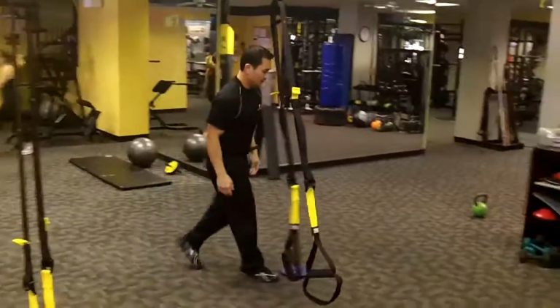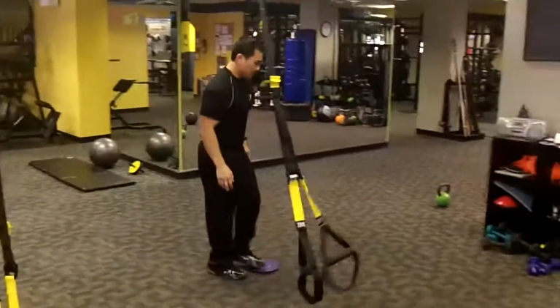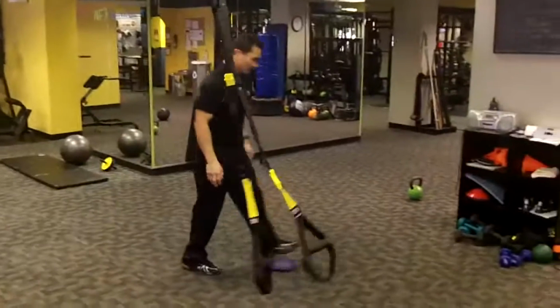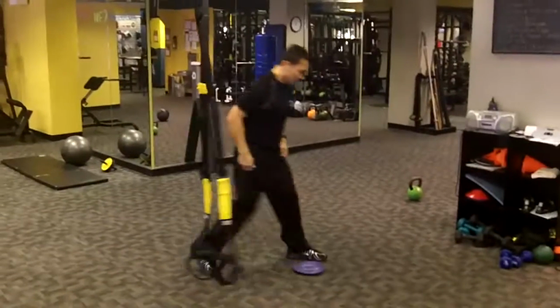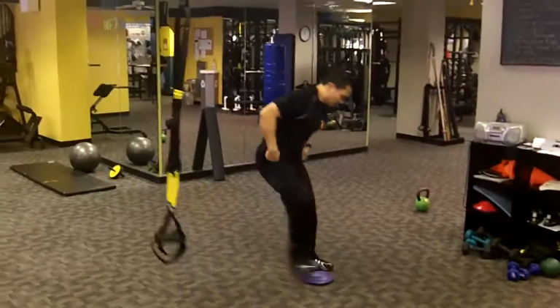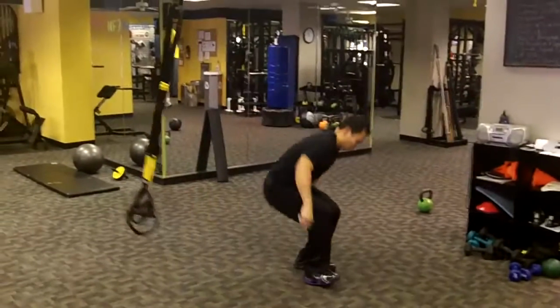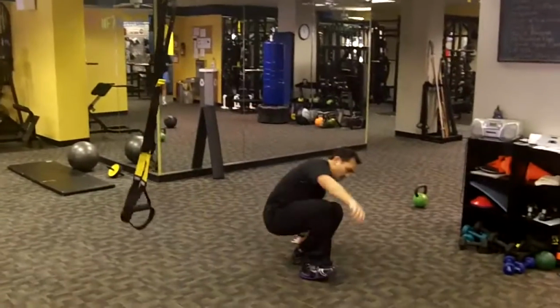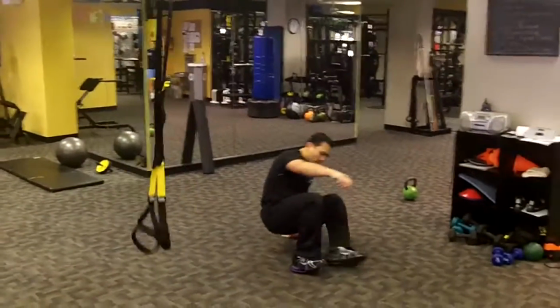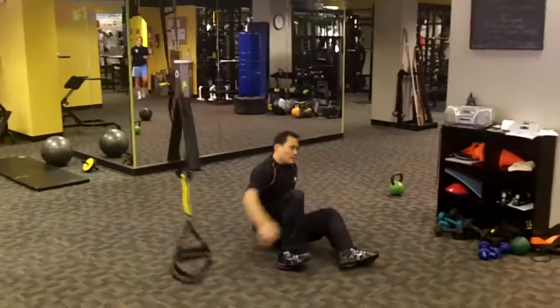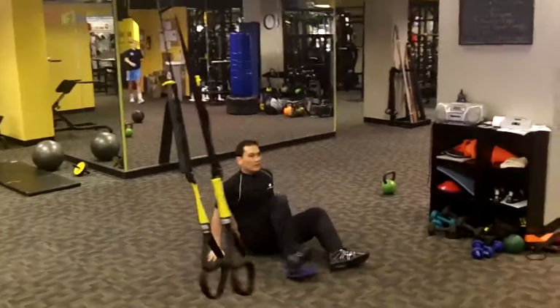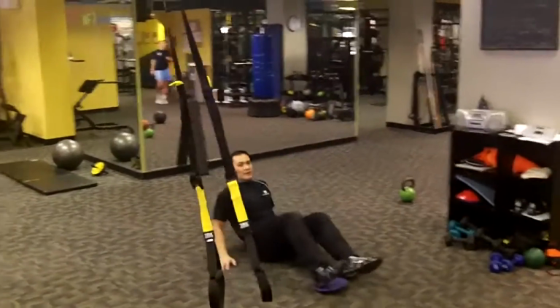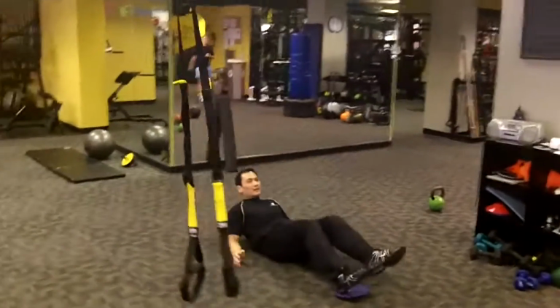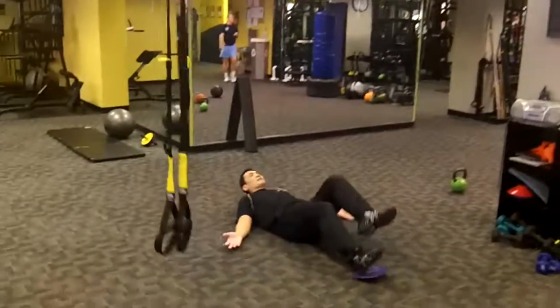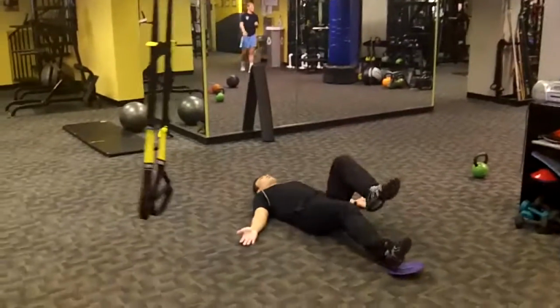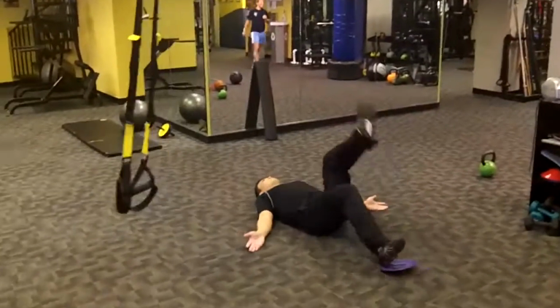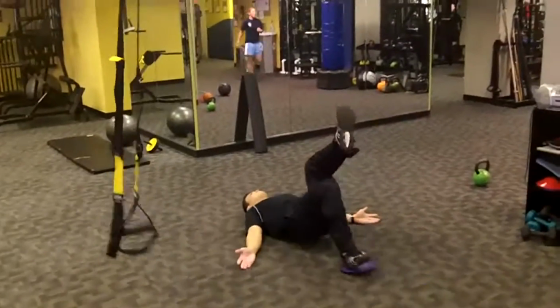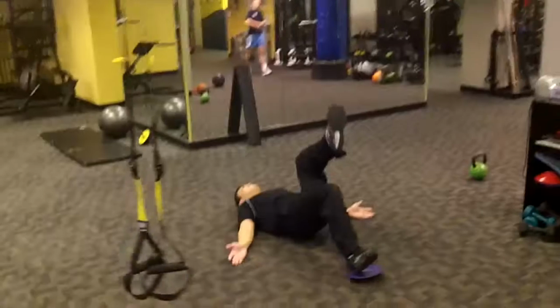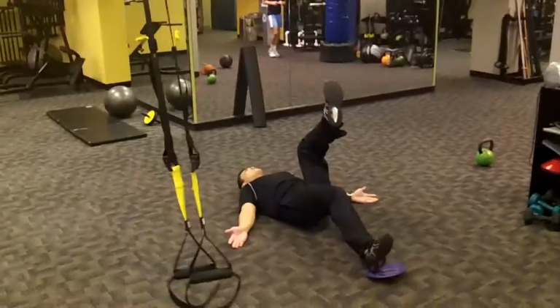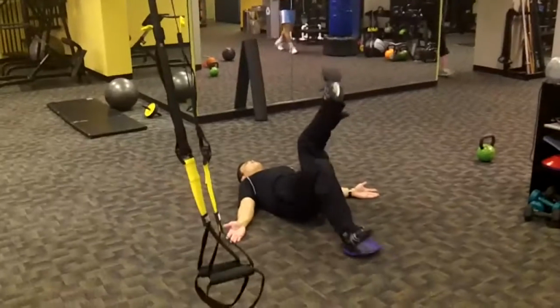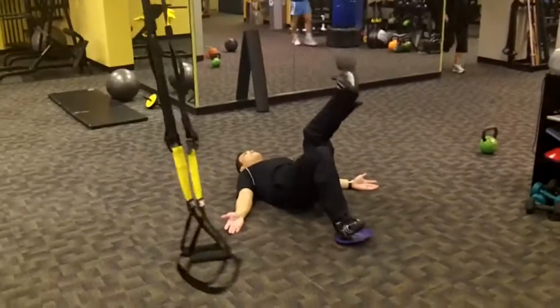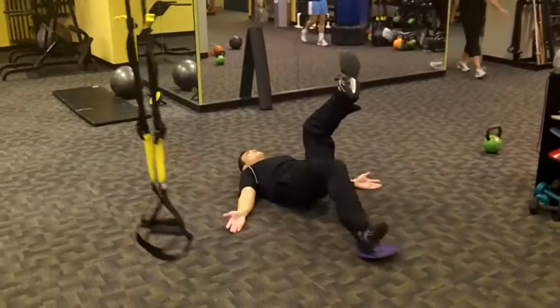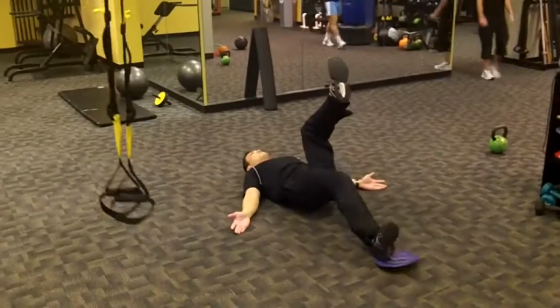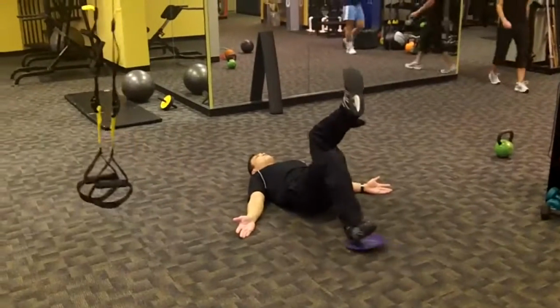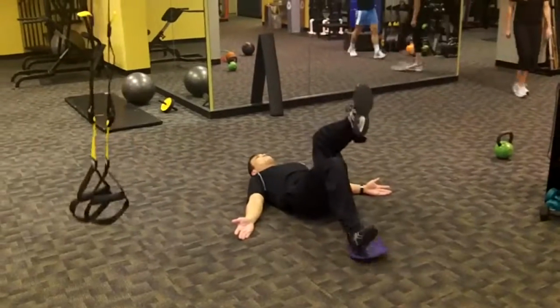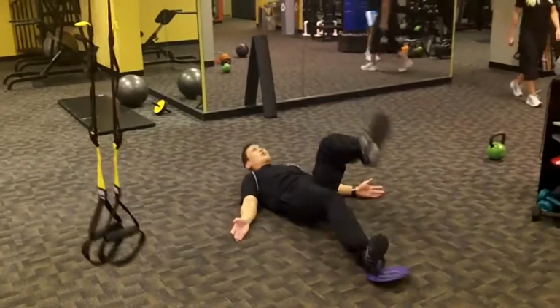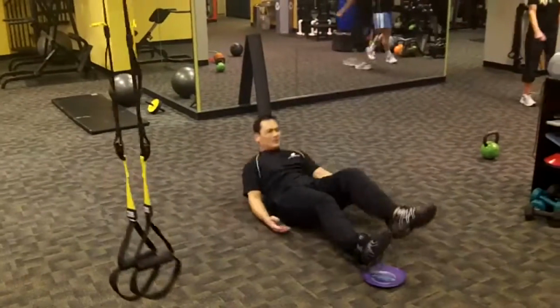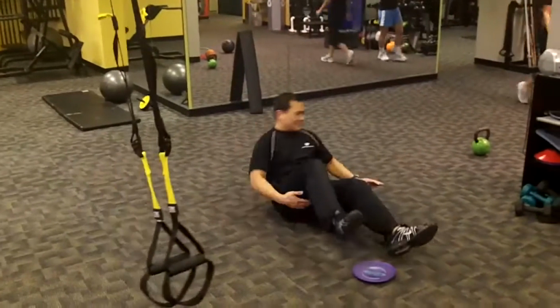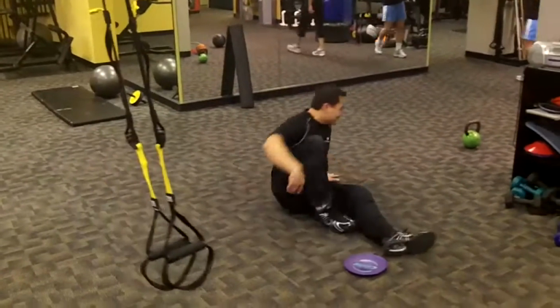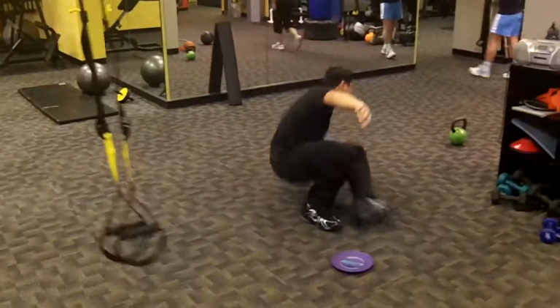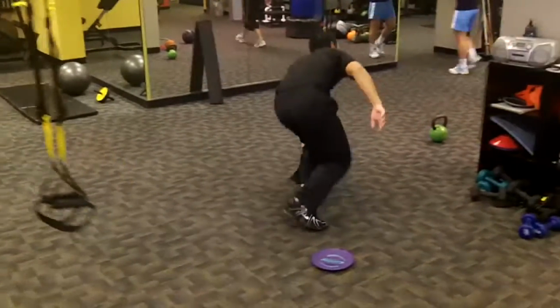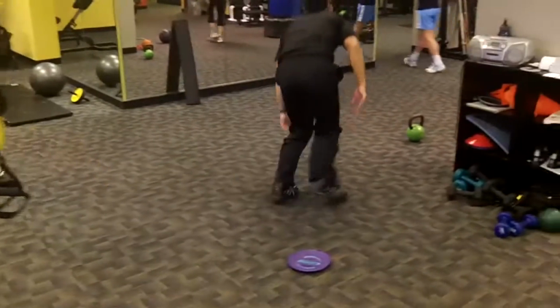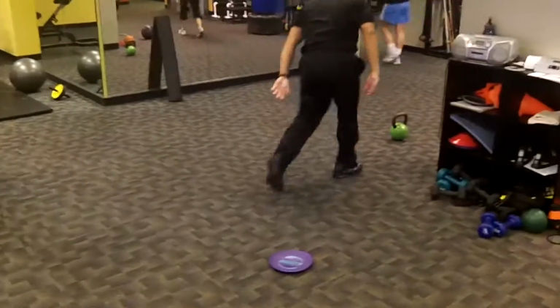Station ten: single leg hamstring curl on the disc. That one burns — I'll tell you from experience, that one burns. Pull the hammy.